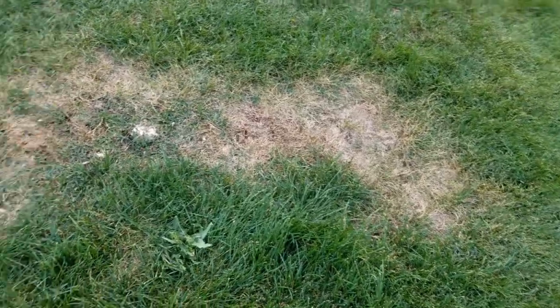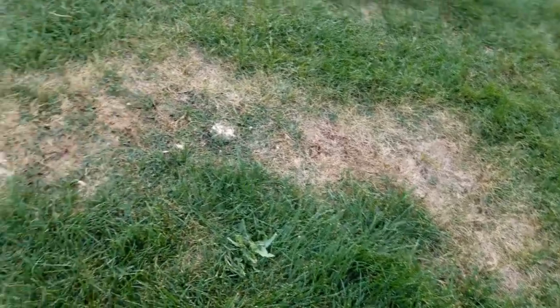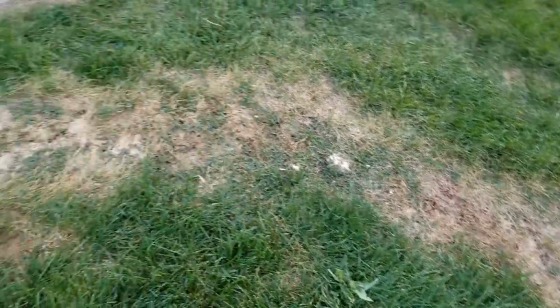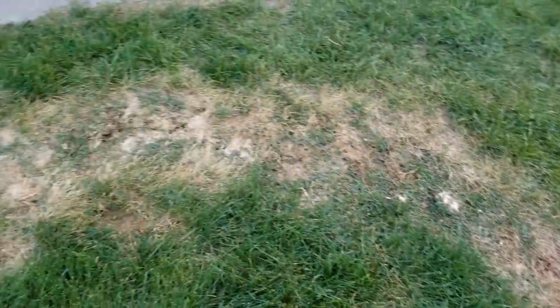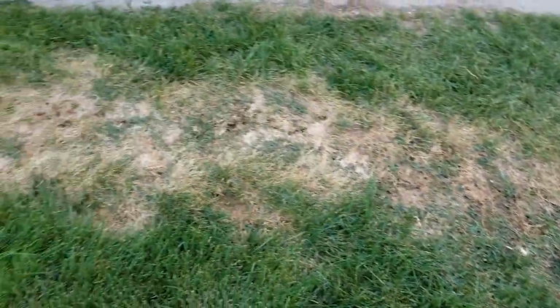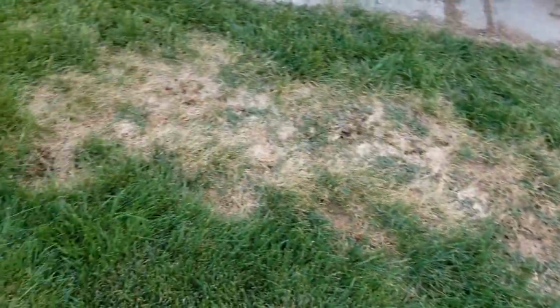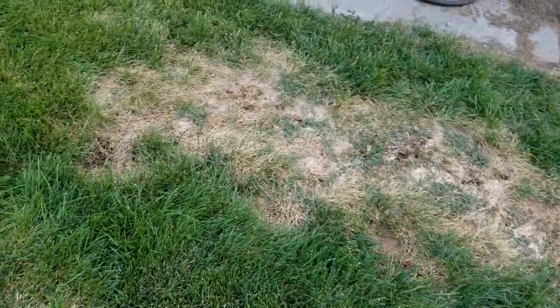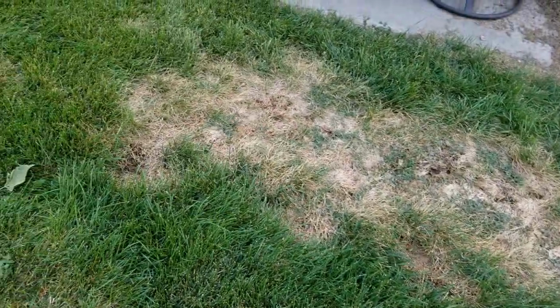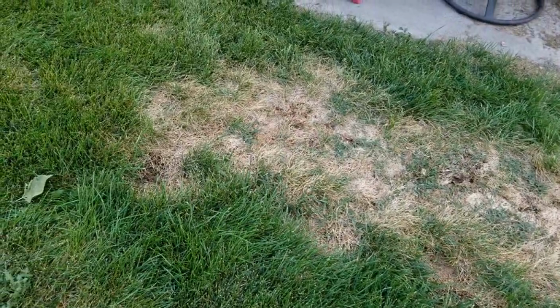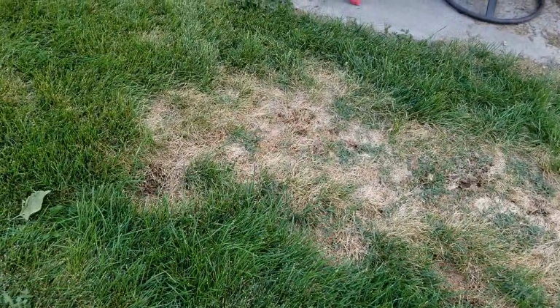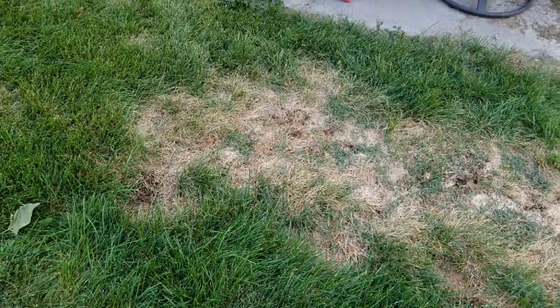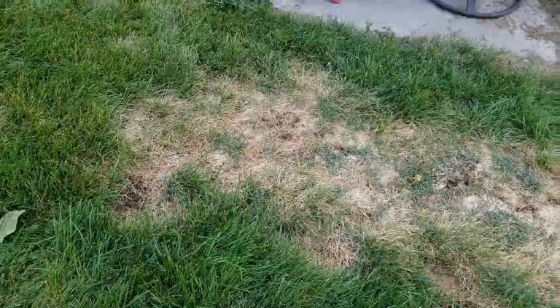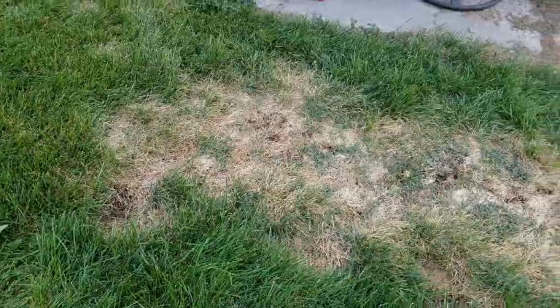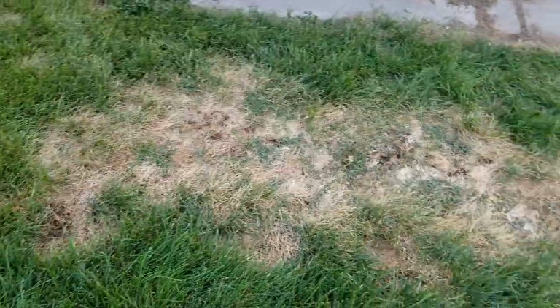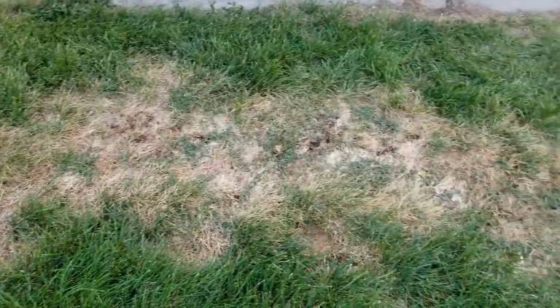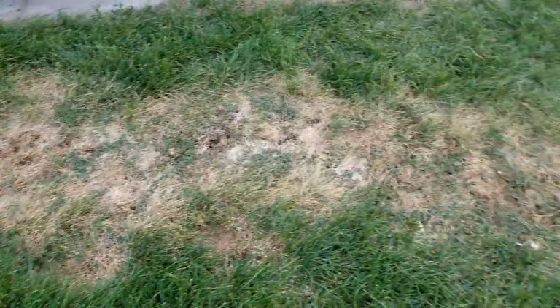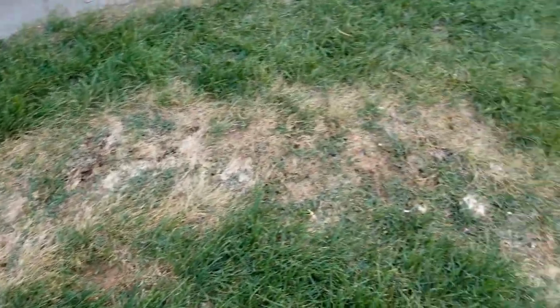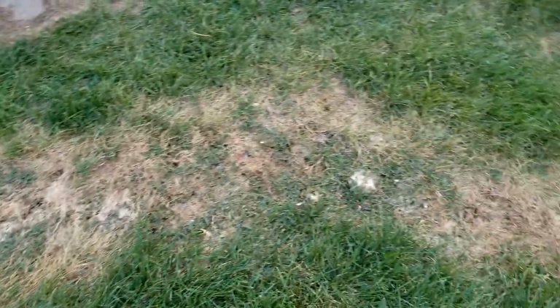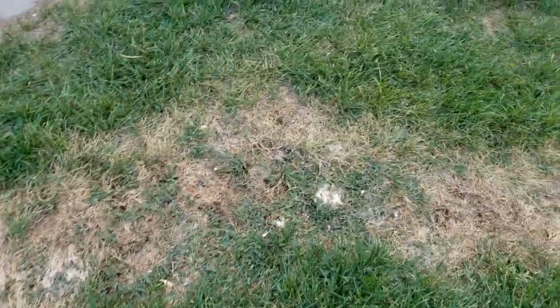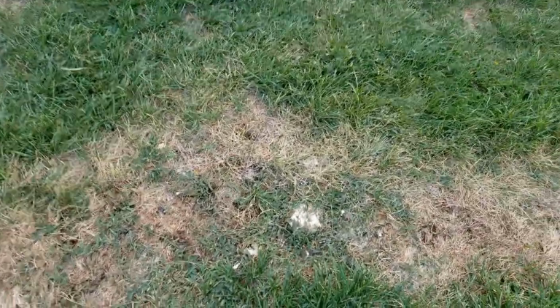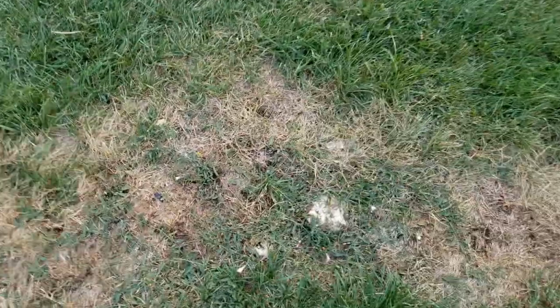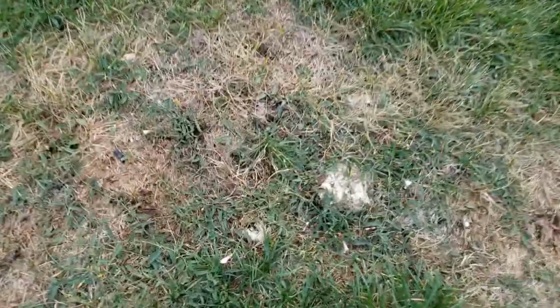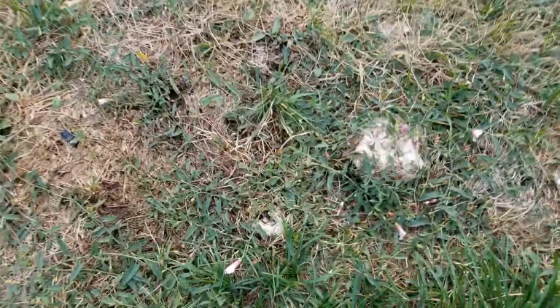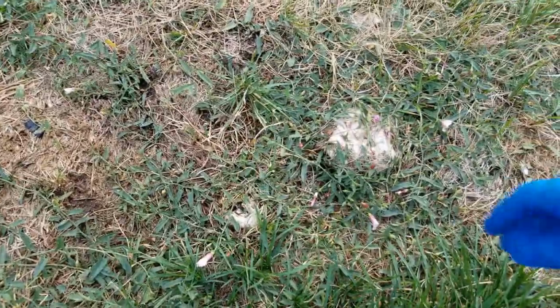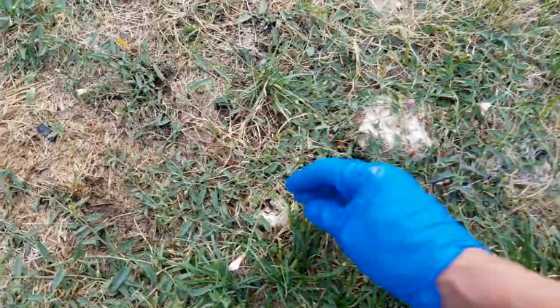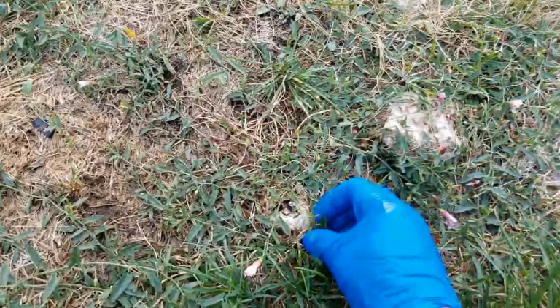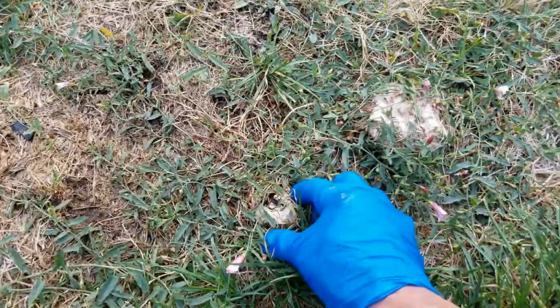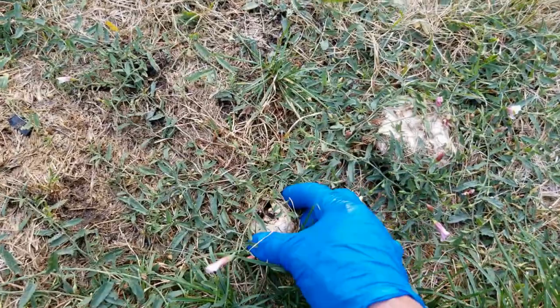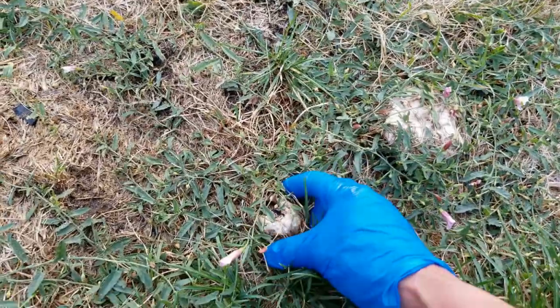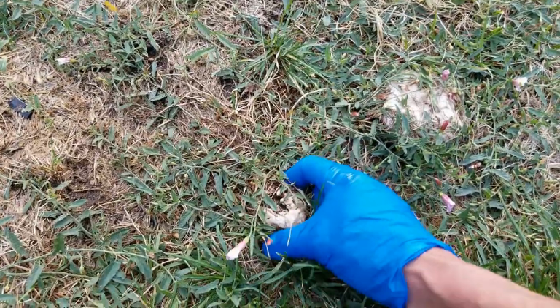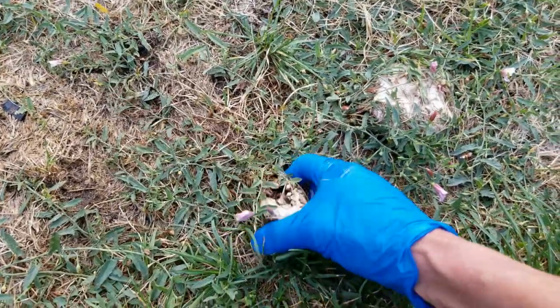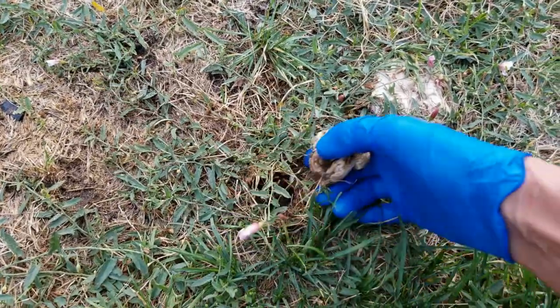But it kind of heals itself towards the end of the summer and in the spring — it all looks nice.